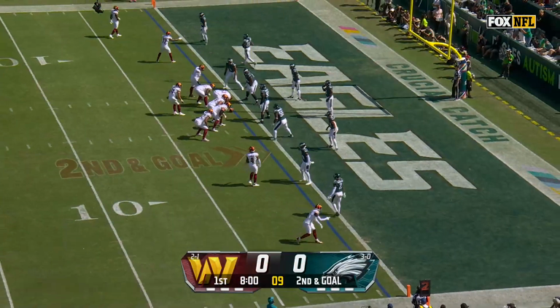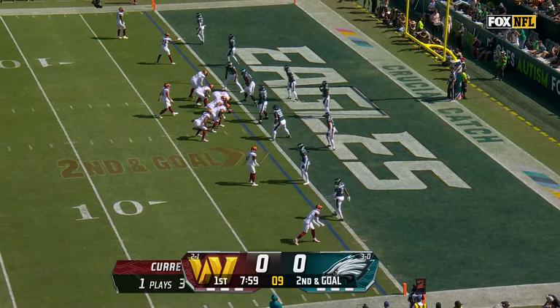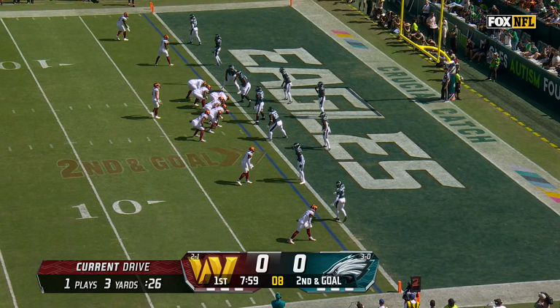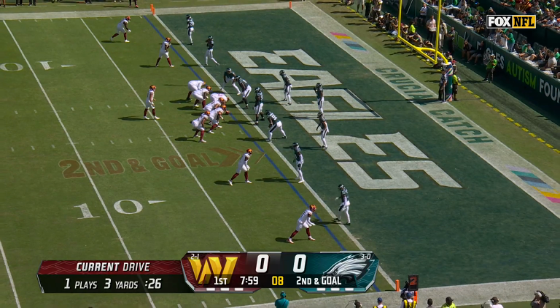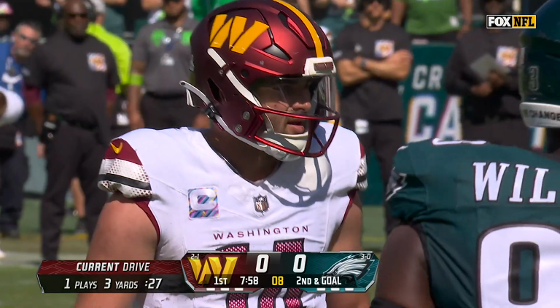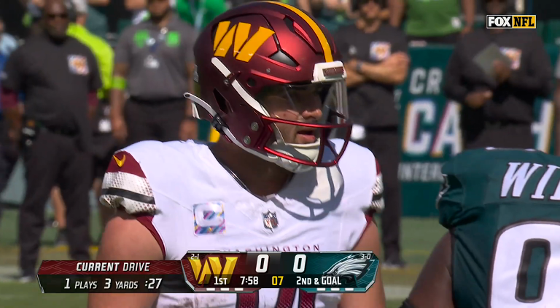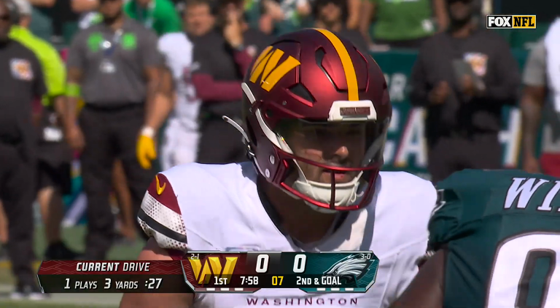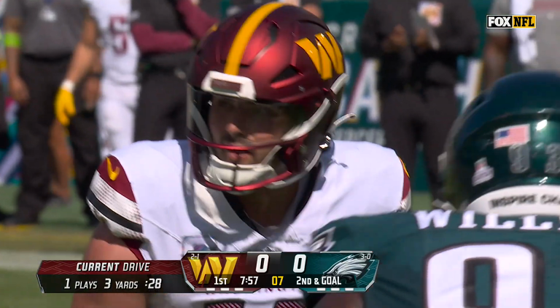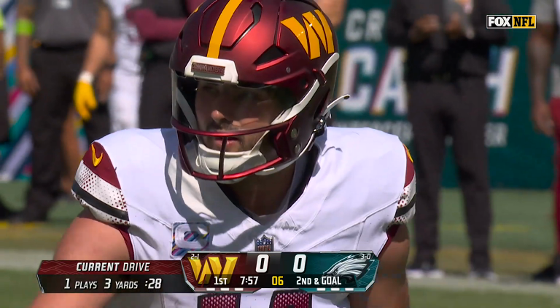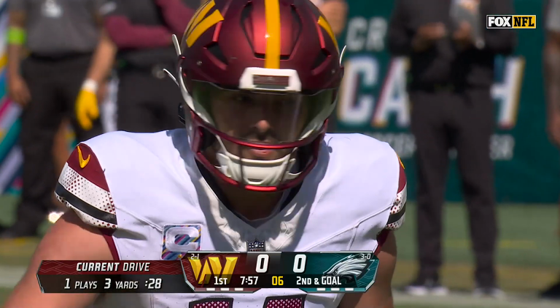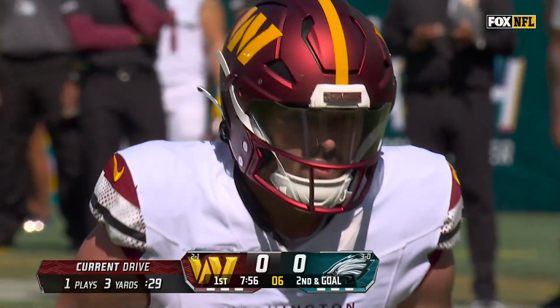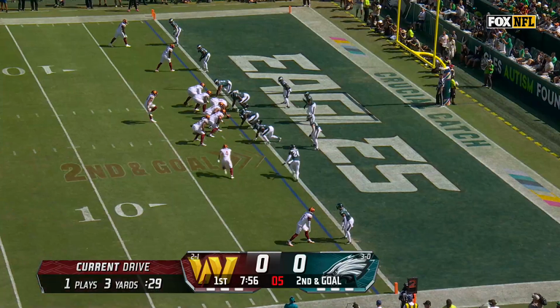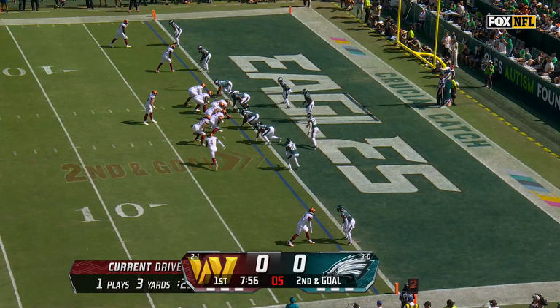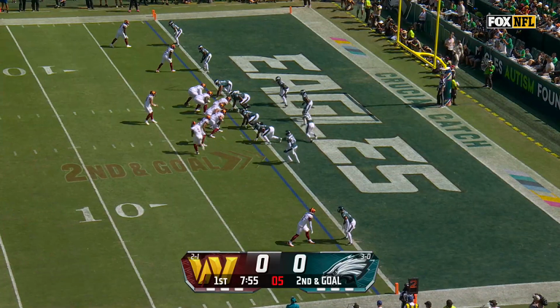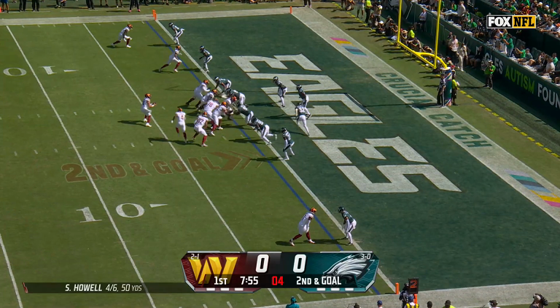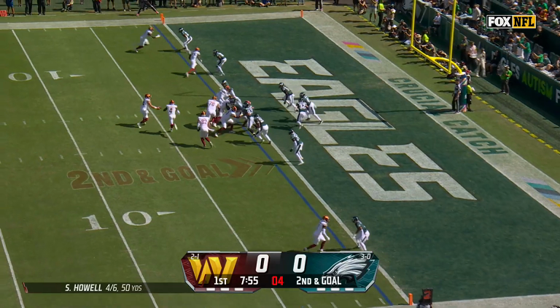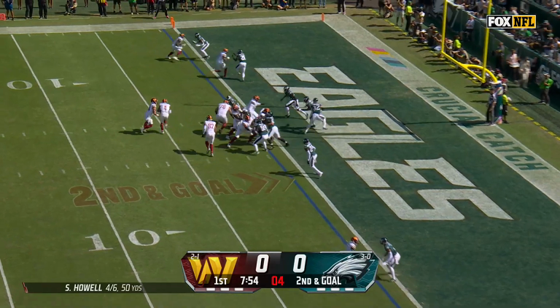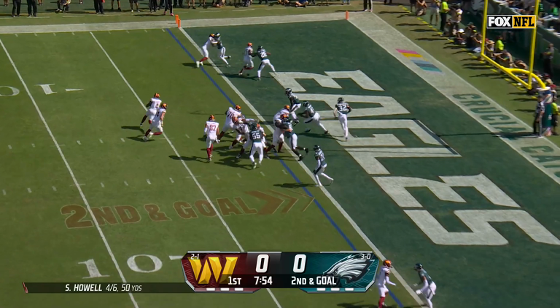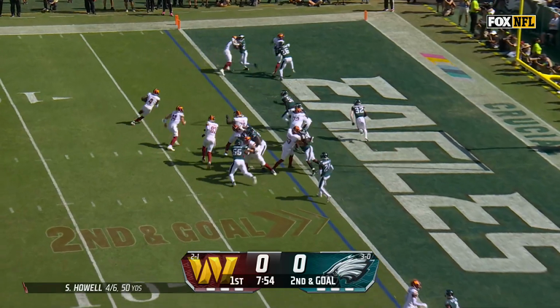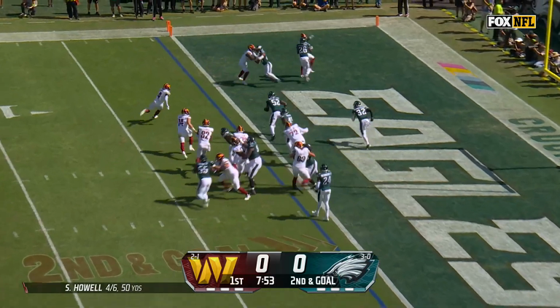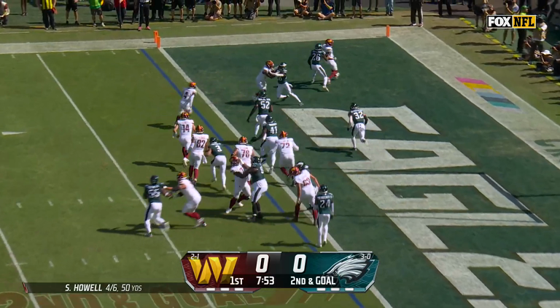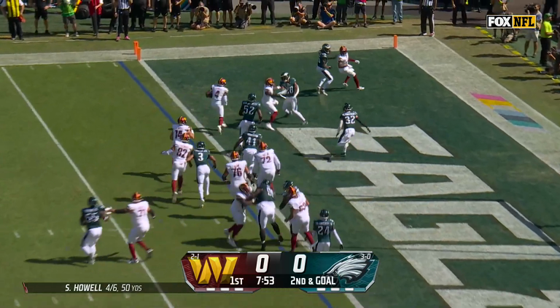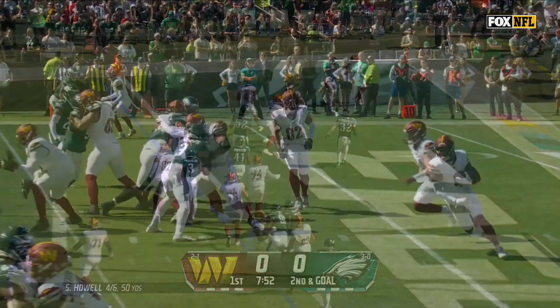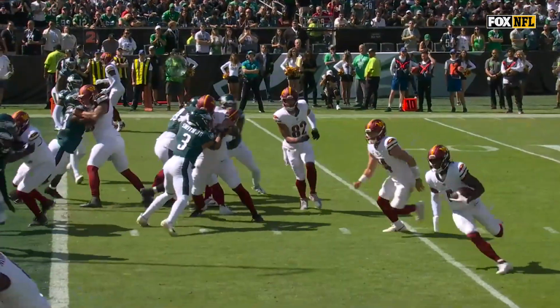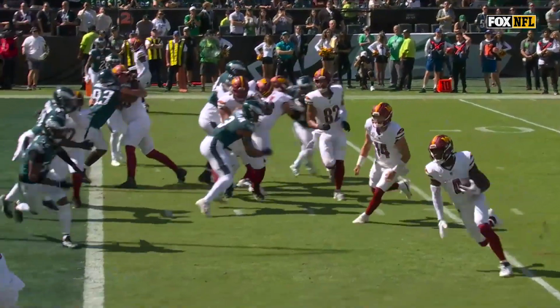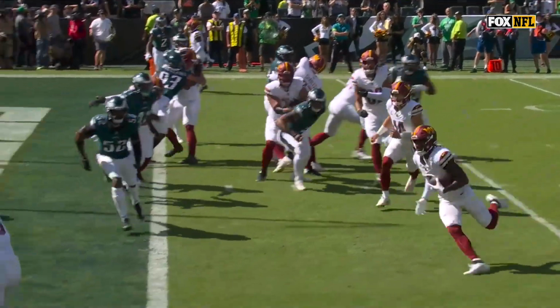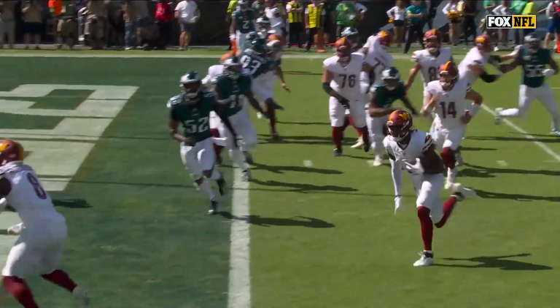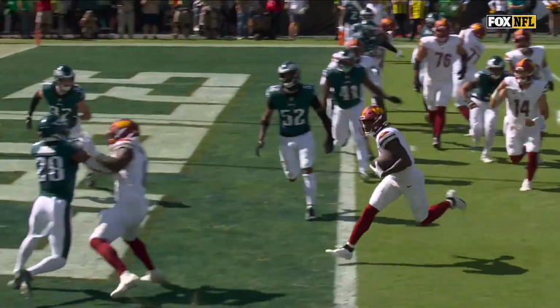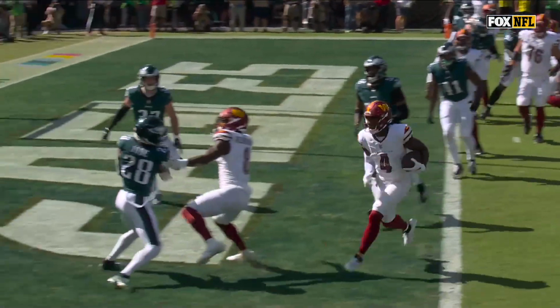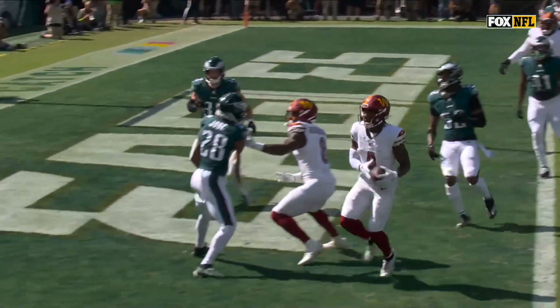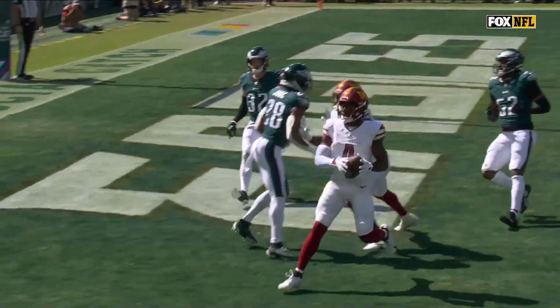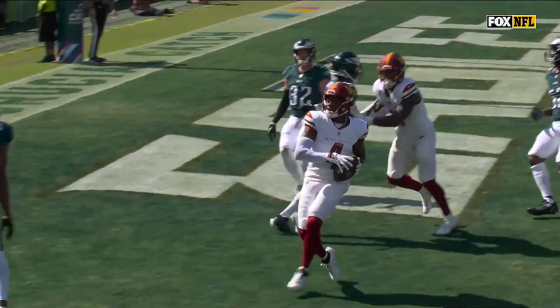We're going to empty it out for Sam Howell, who's got his tight end Logan Thomas back. They like him in the red zone. It is a handoff to Samuel and he can walk in — jet sweep for a touchdown.